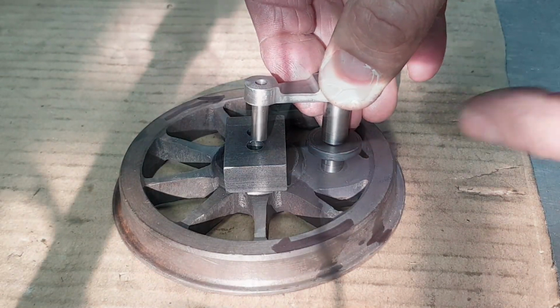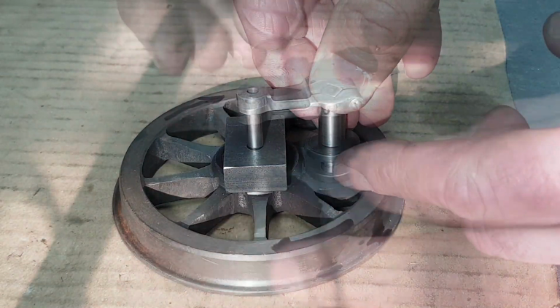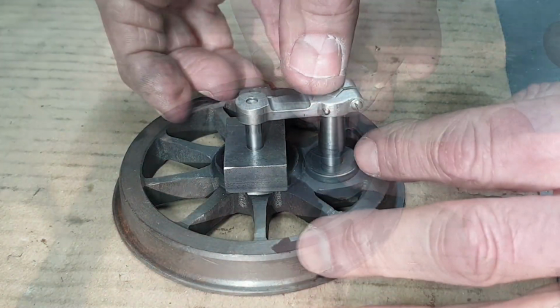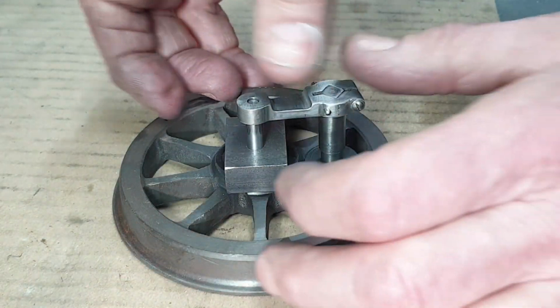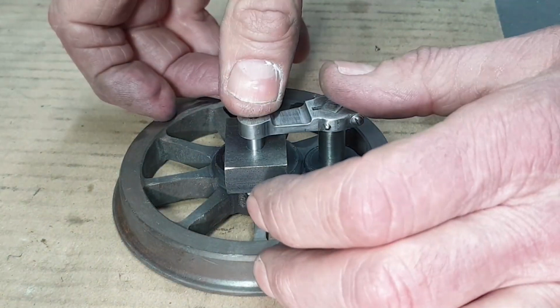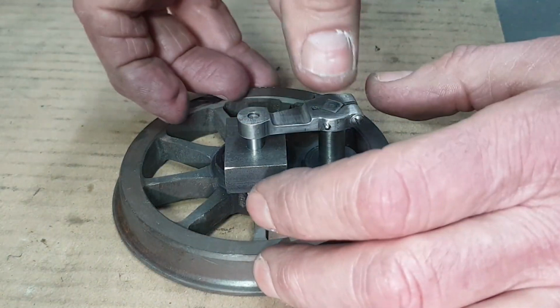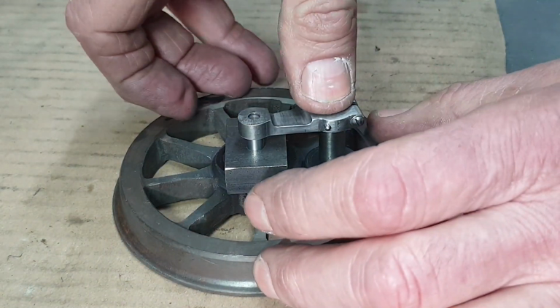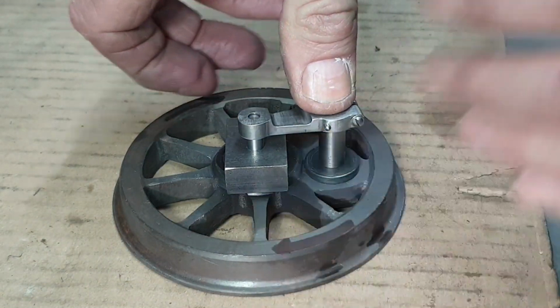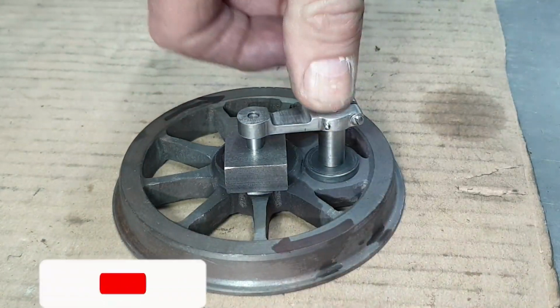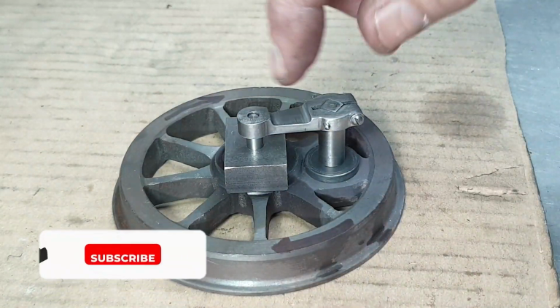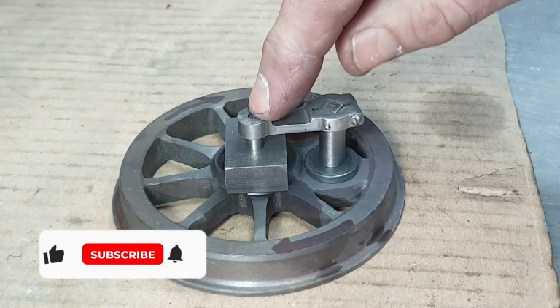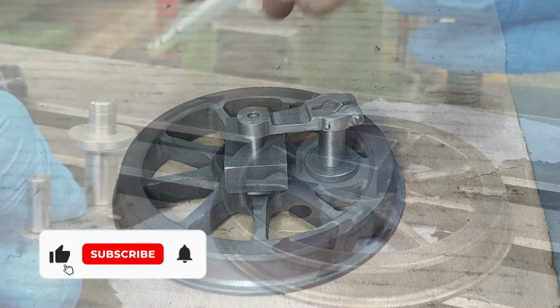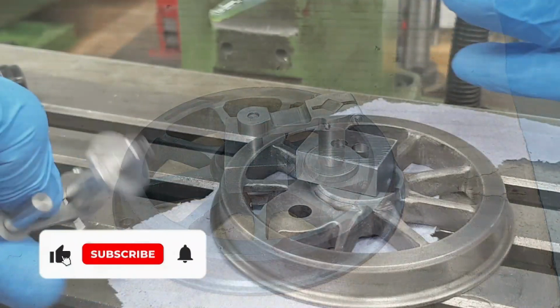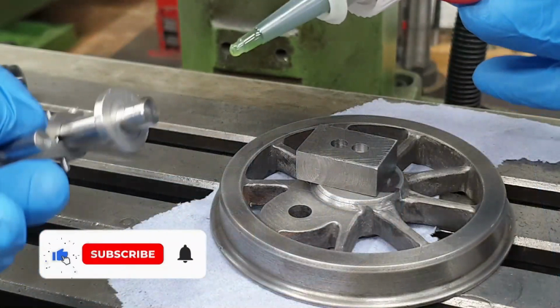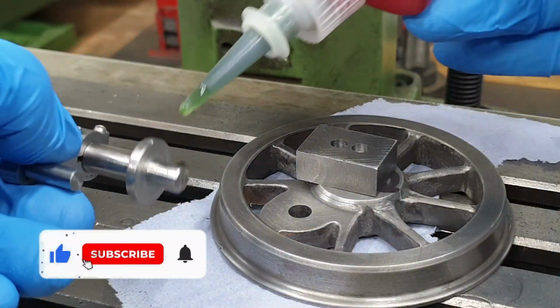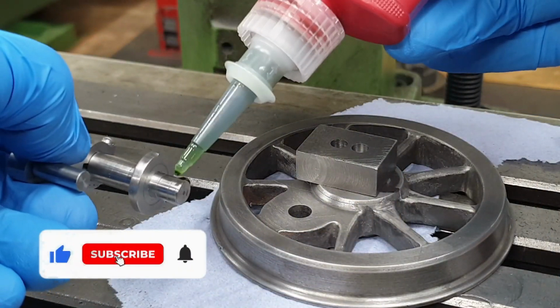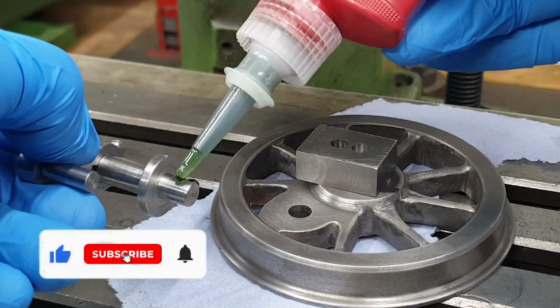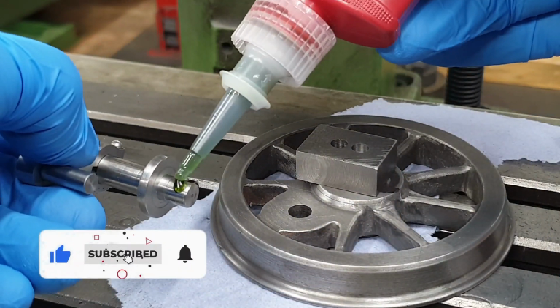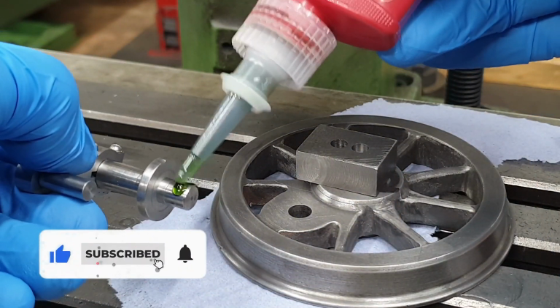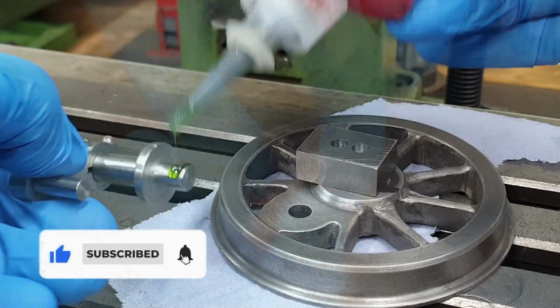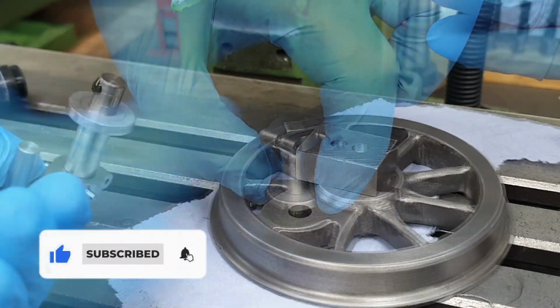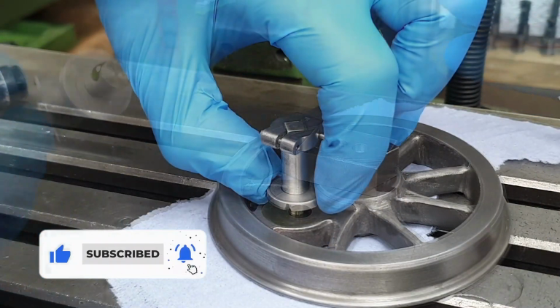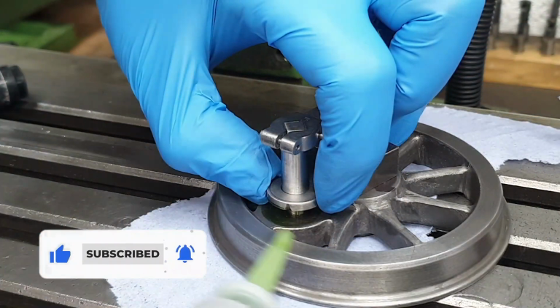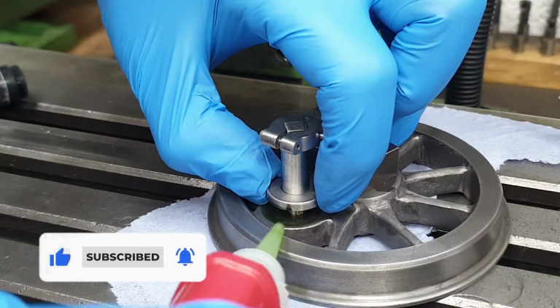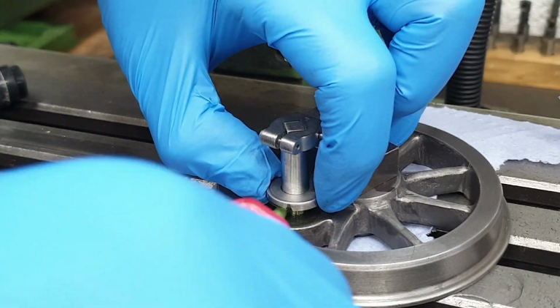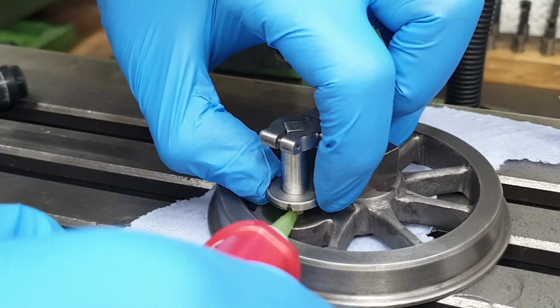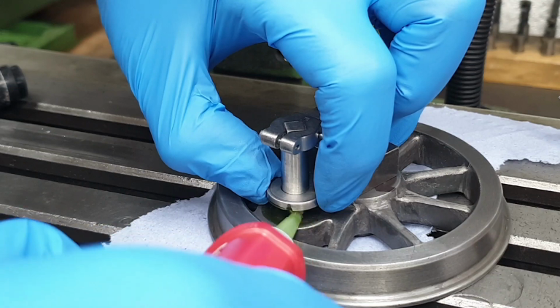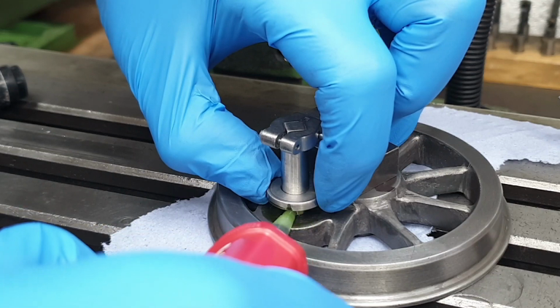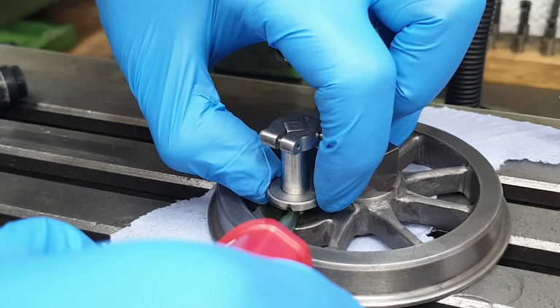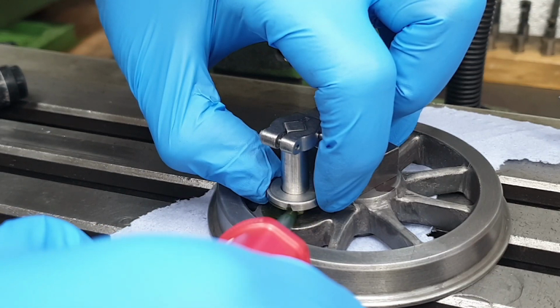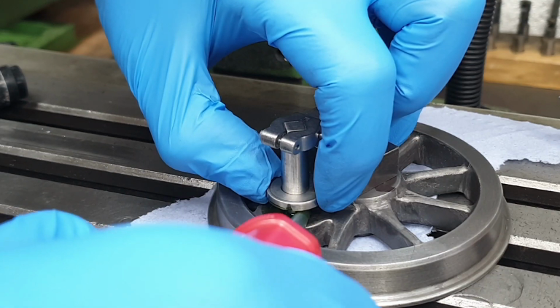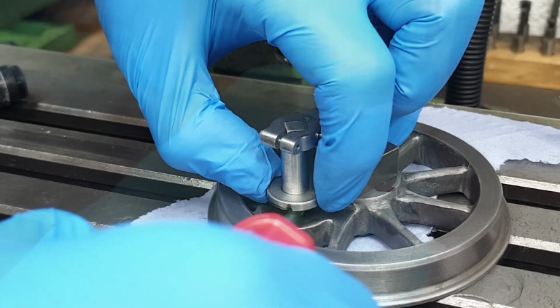First I do a dry run without any Loctite just to make sure it all fits okay. Then after giving everything a really good clean I apply the Loctite and leave it overnight to go off.